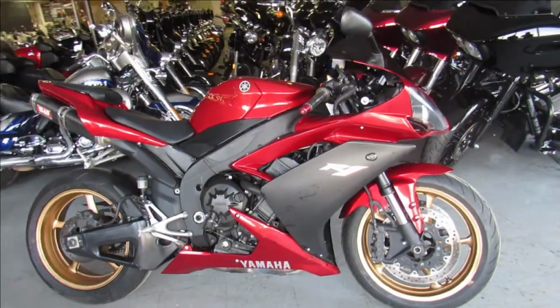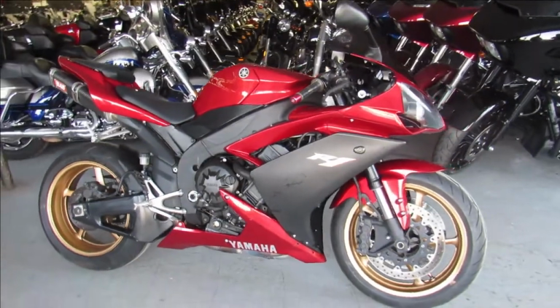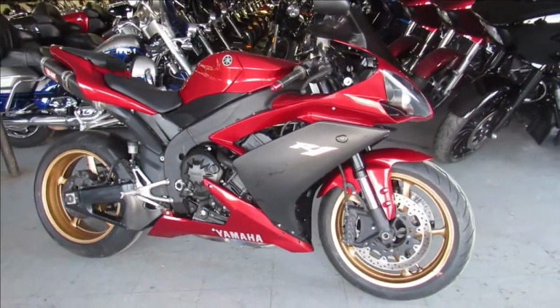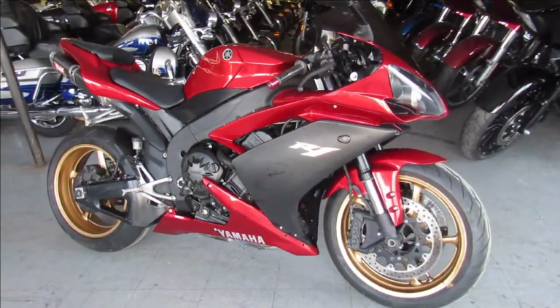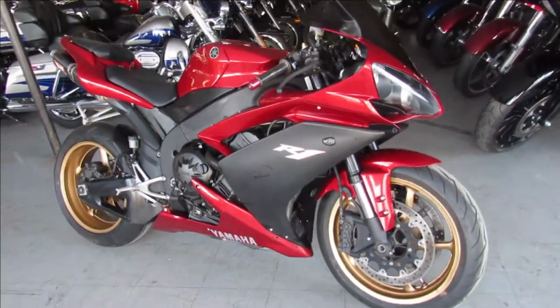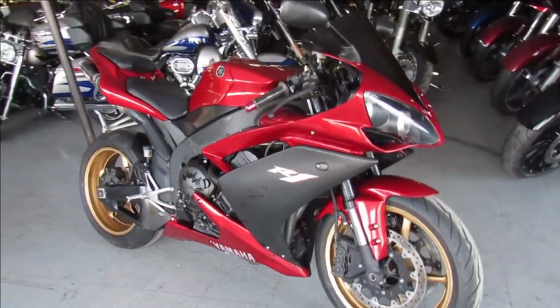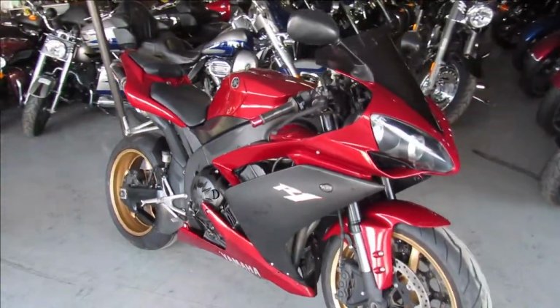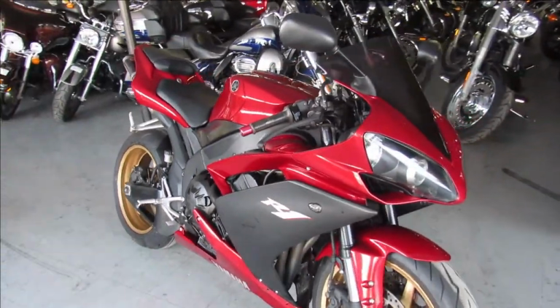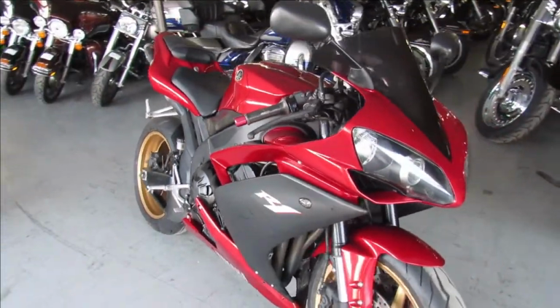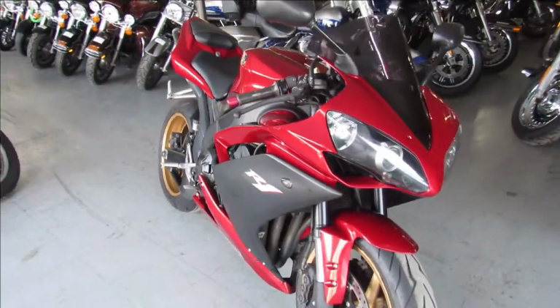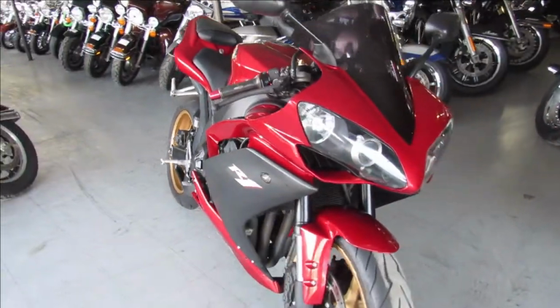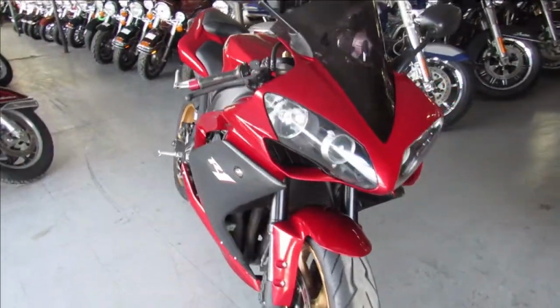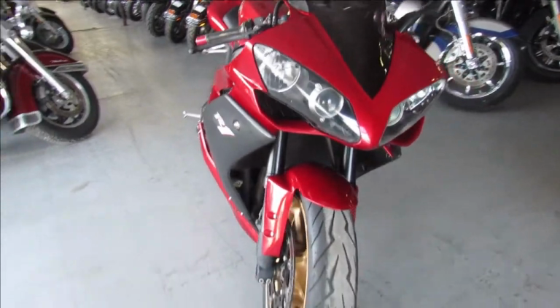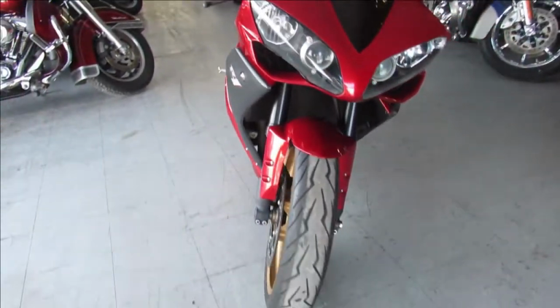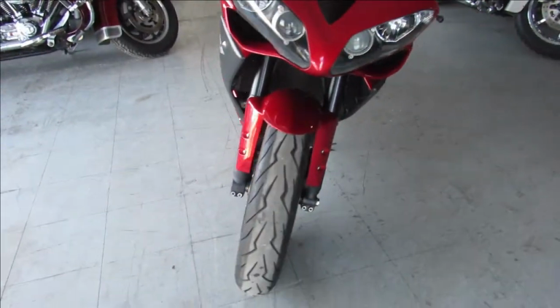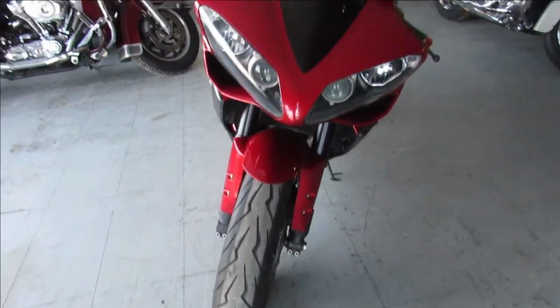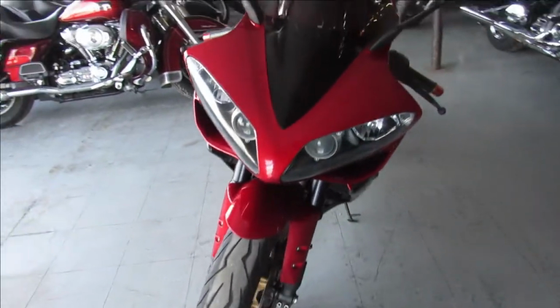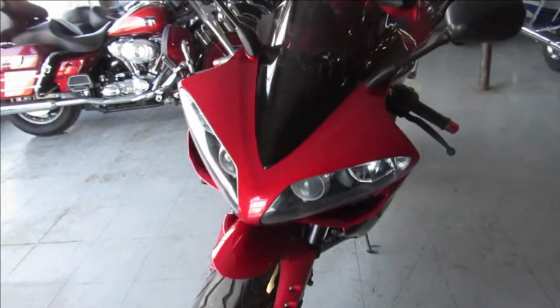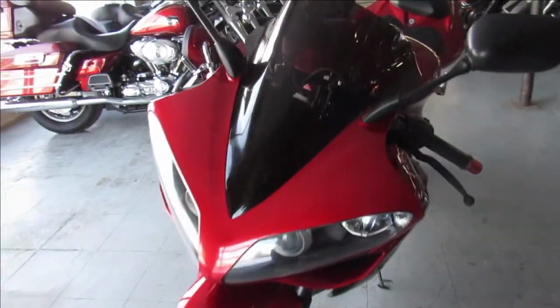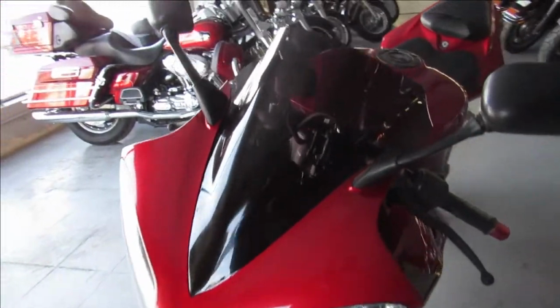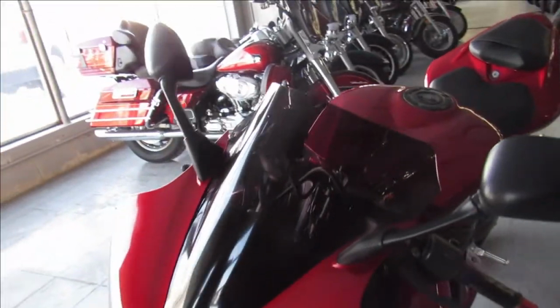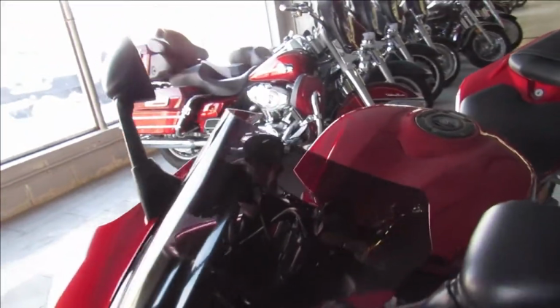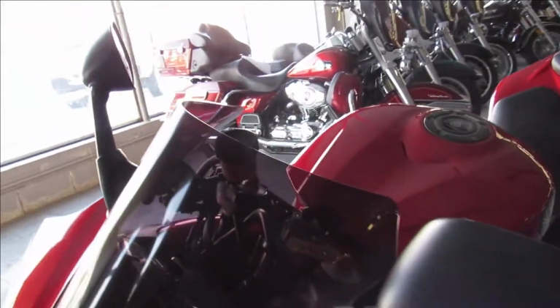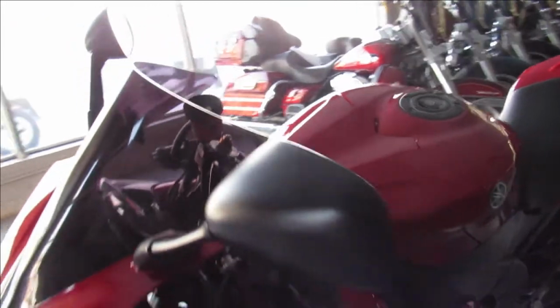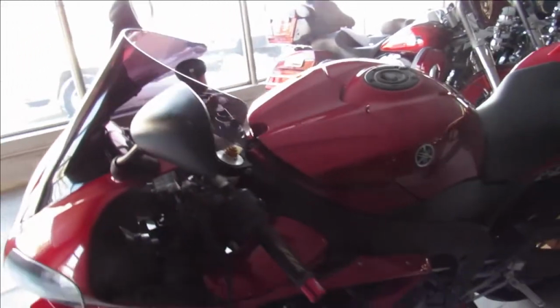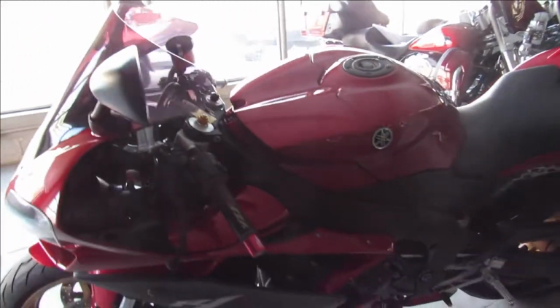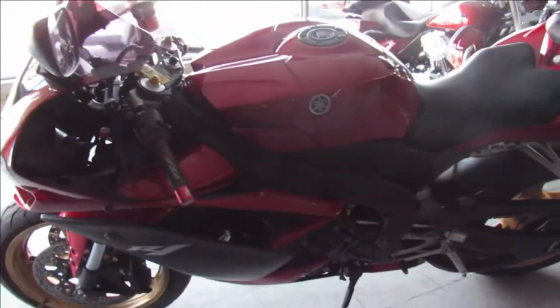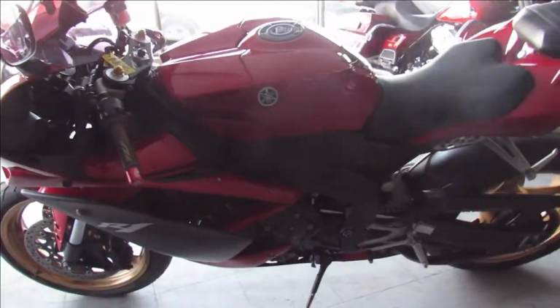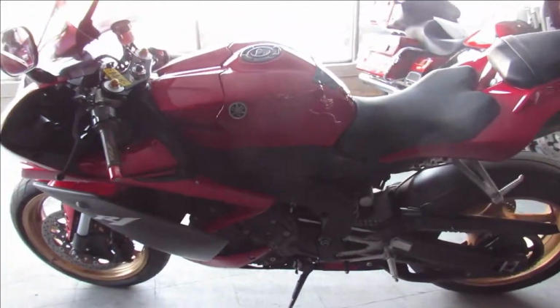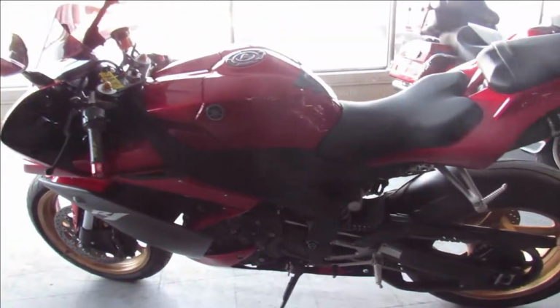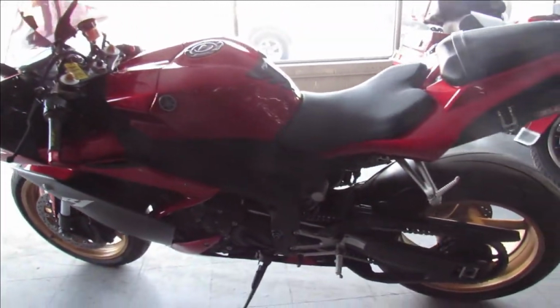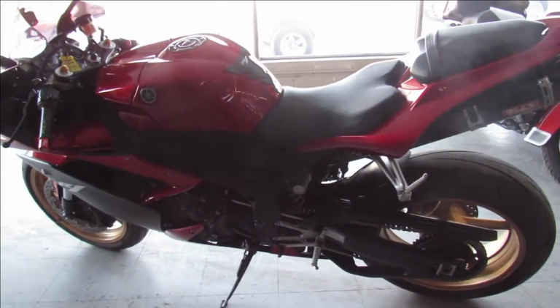Hey guys, Approval Power Sports here doing some videos on some bikes we just got in. This one here is a 2007 R1 for sale in Rapid Red and matte black. Just serviced at a factory authorized Yamaha dealership. All the fluids have been changed. This one is ready for the street.